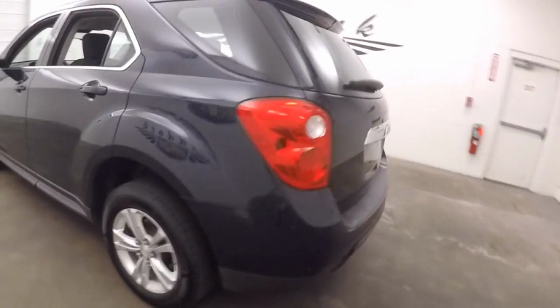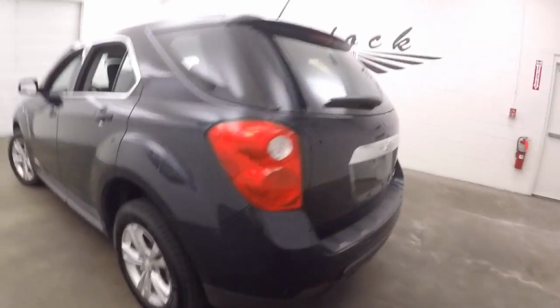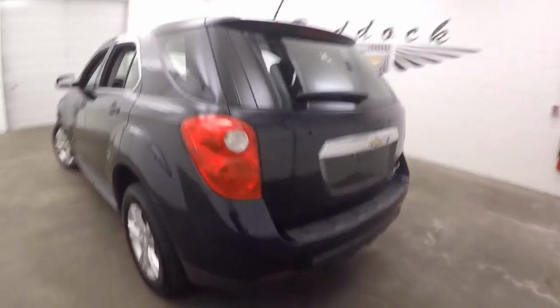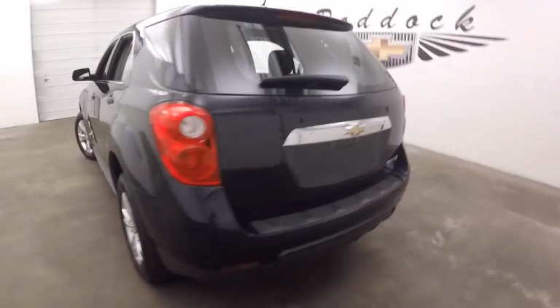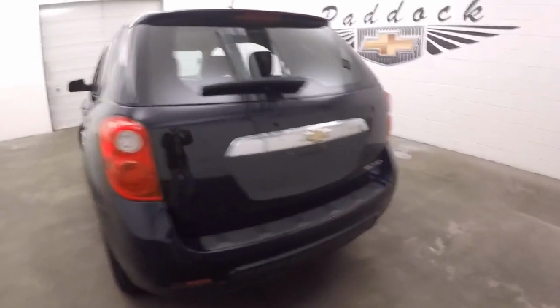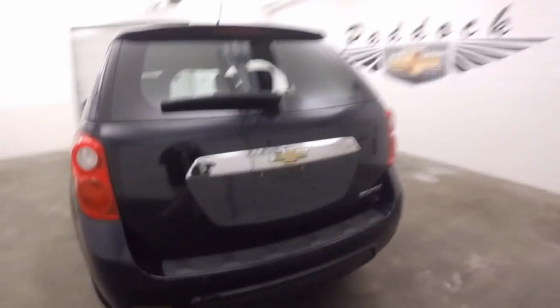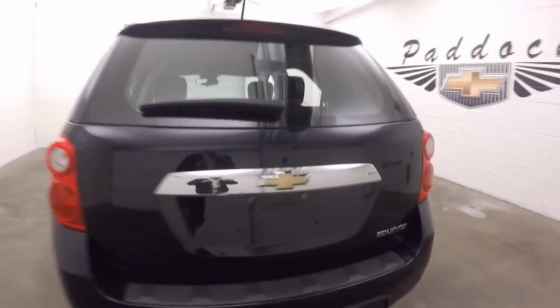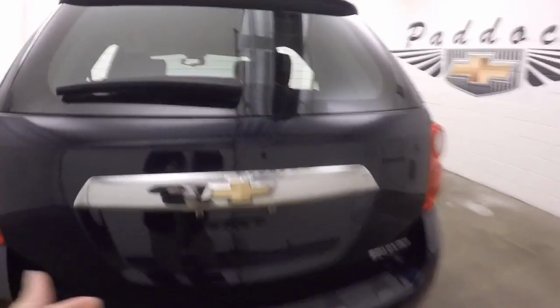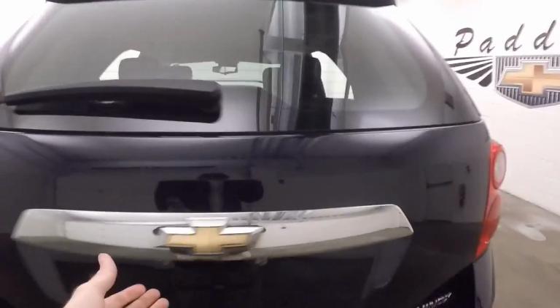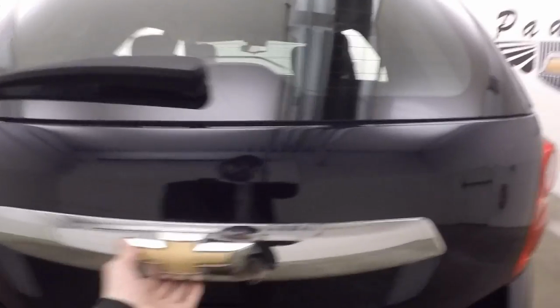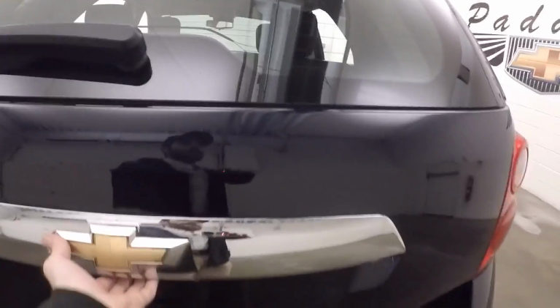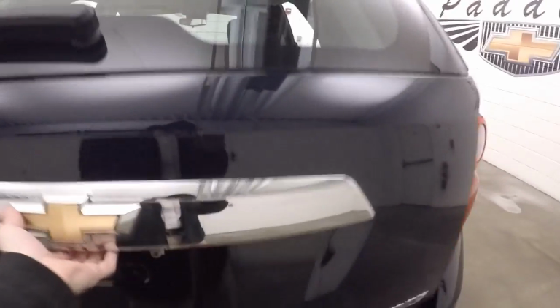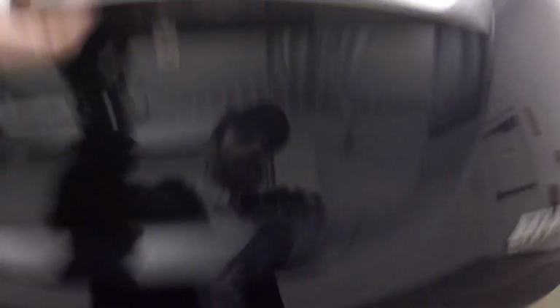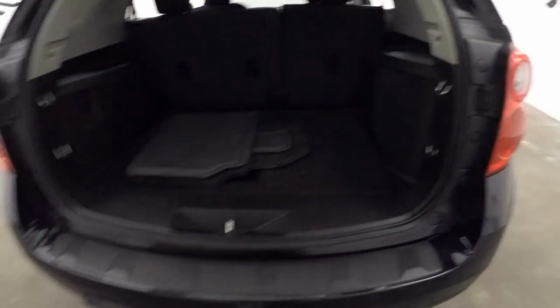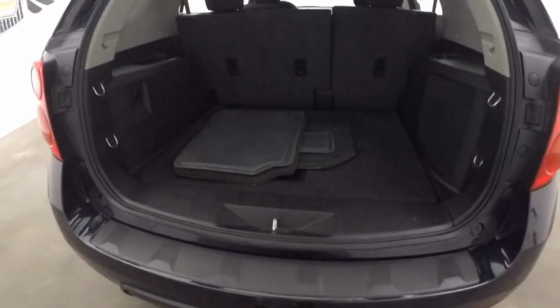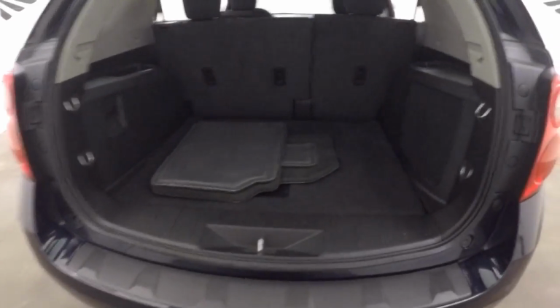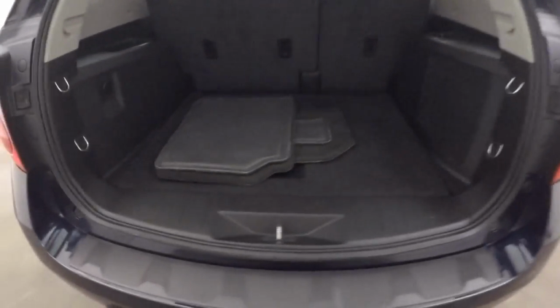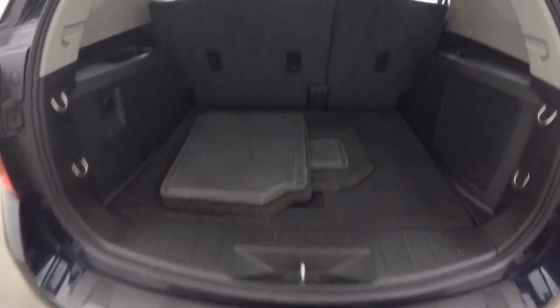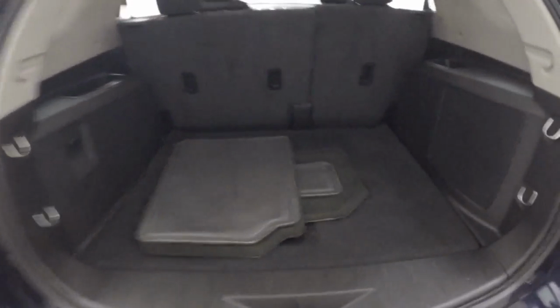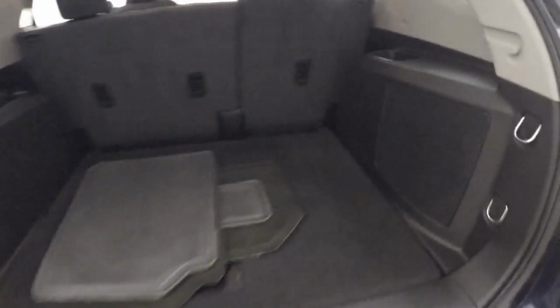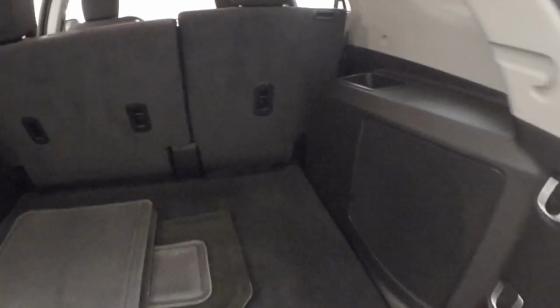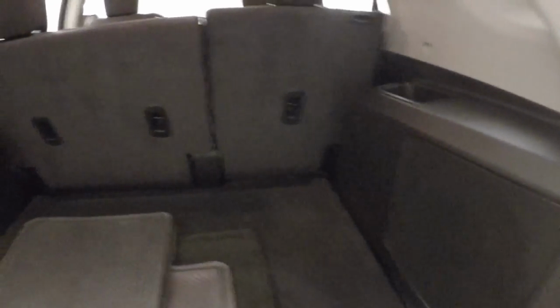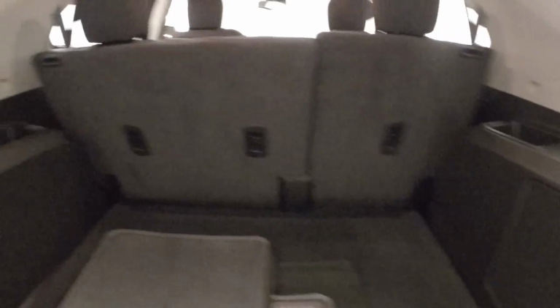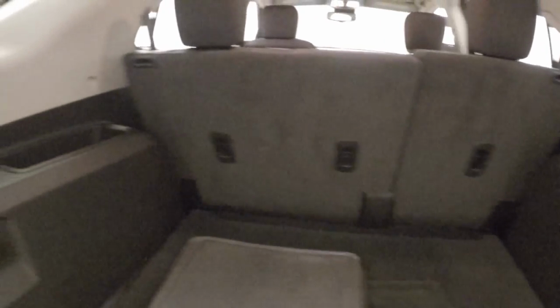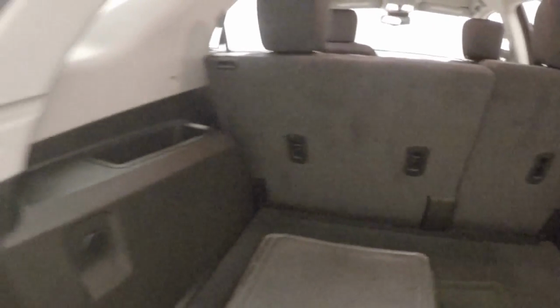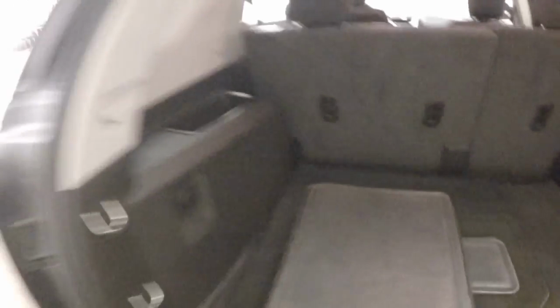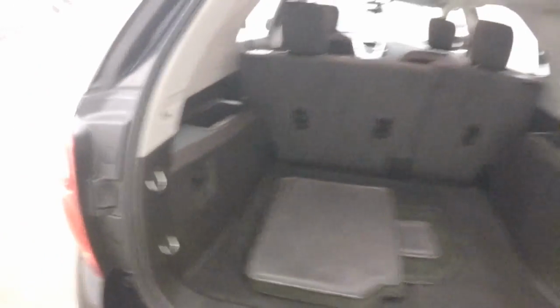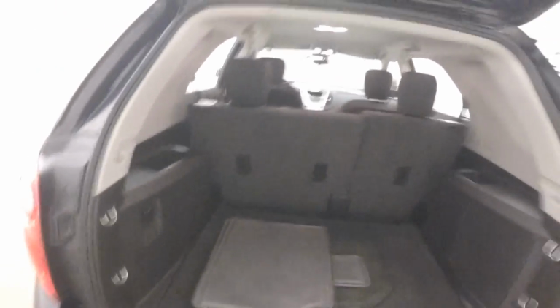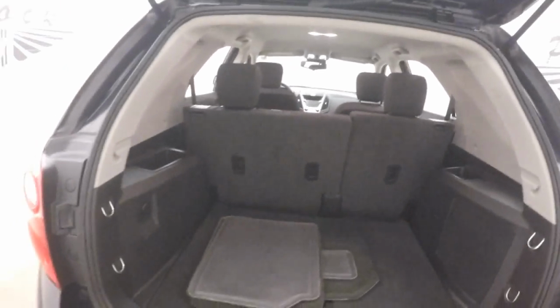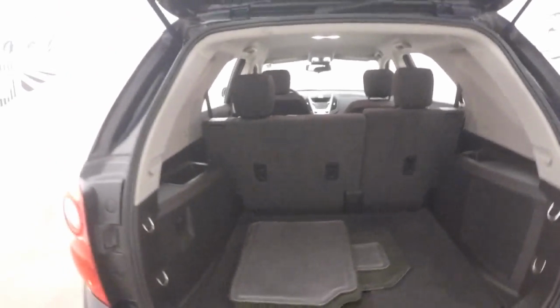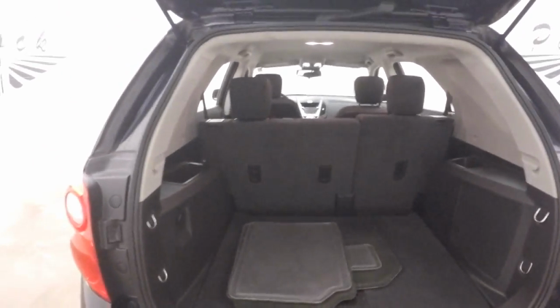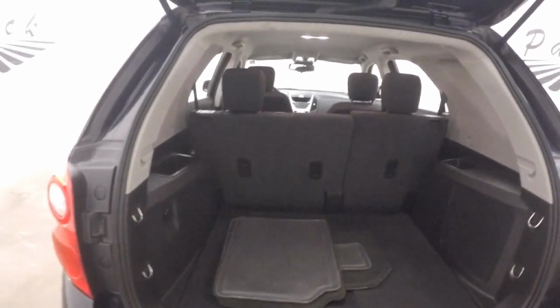Walk around to the back, look inside — plenty of cargo space. Fold the seats down and more than double it.